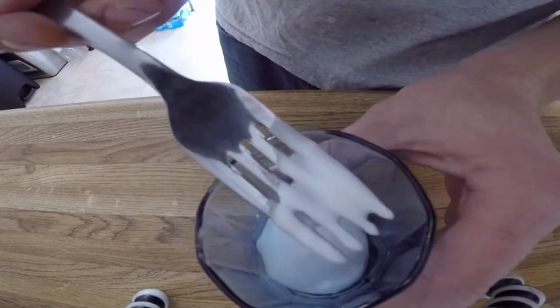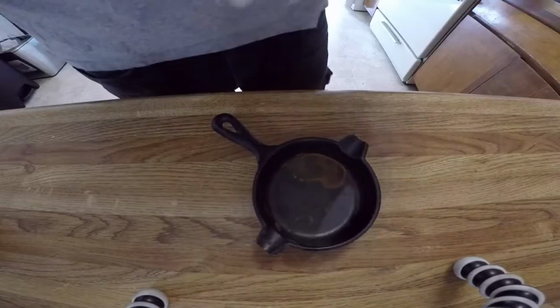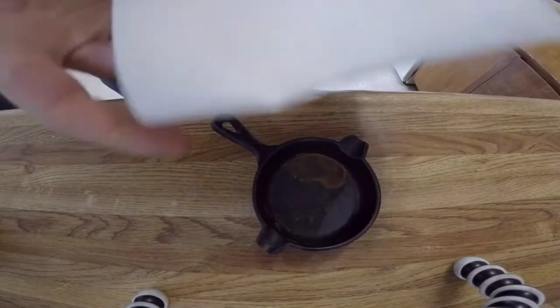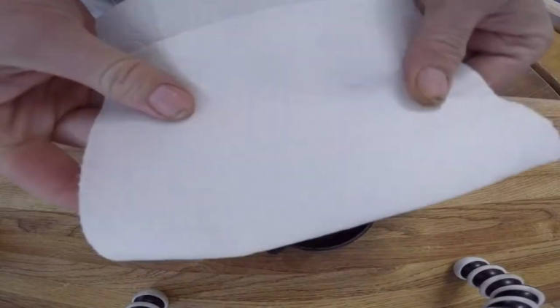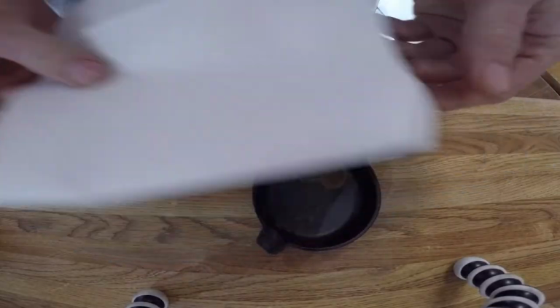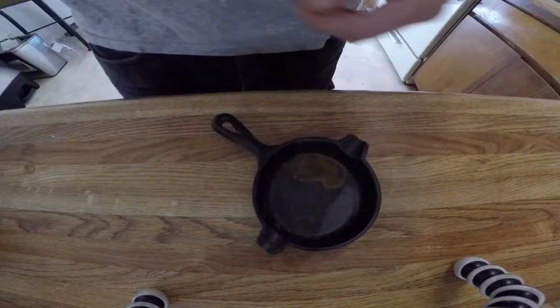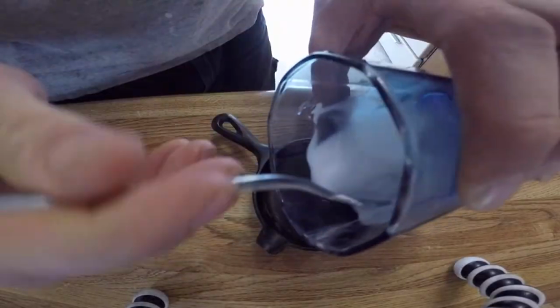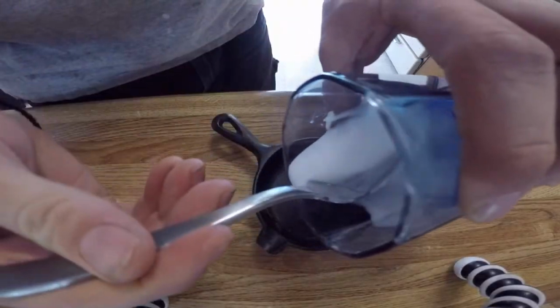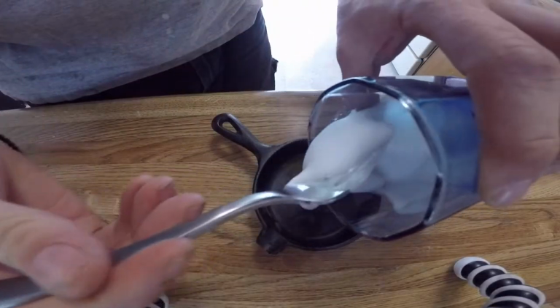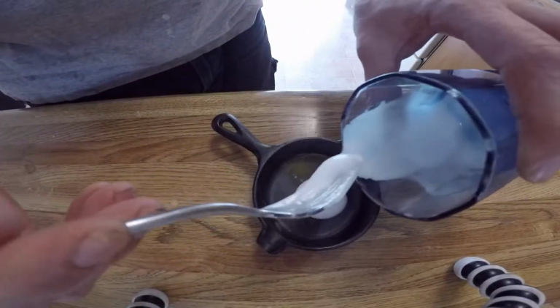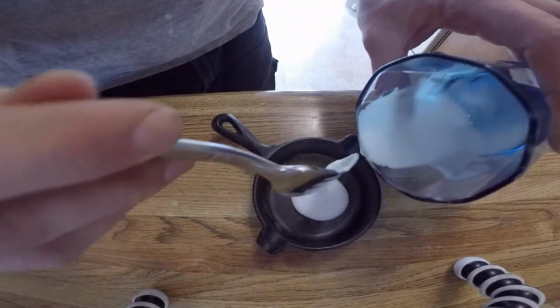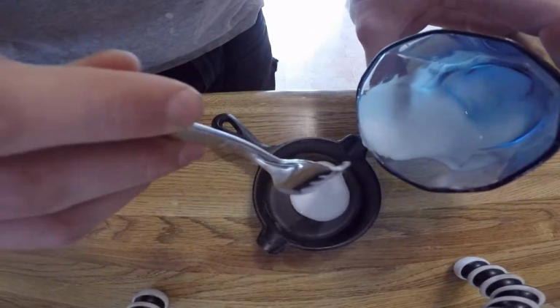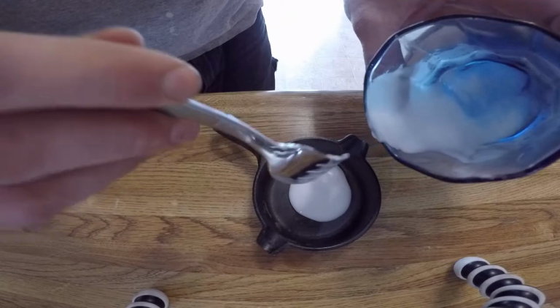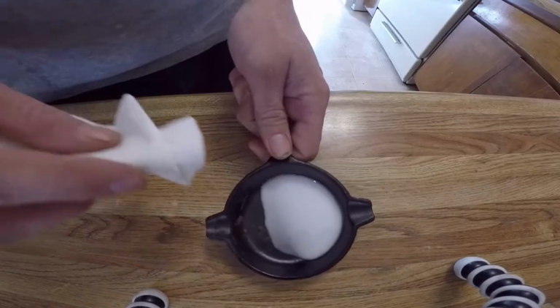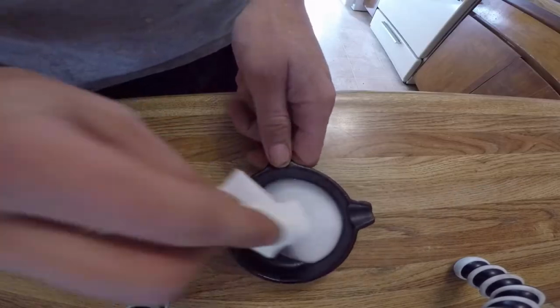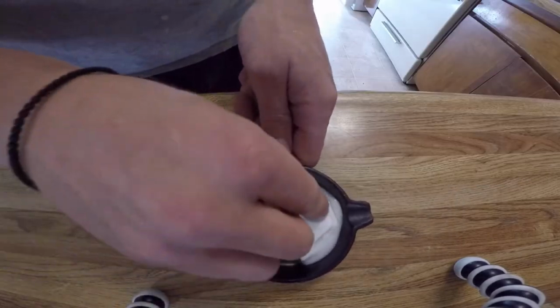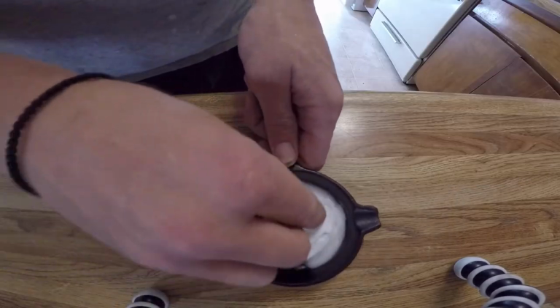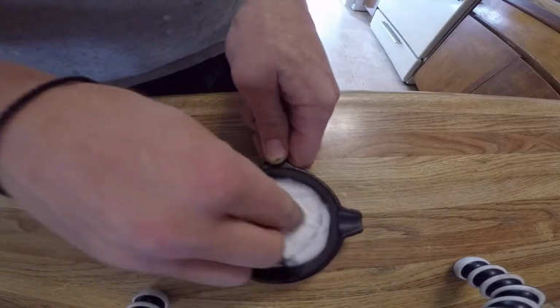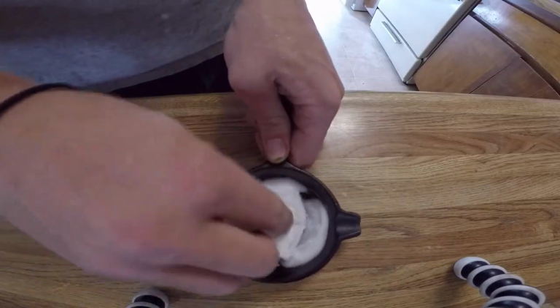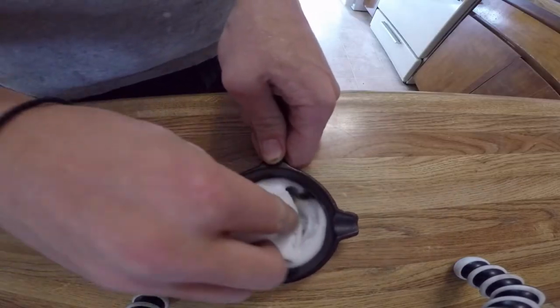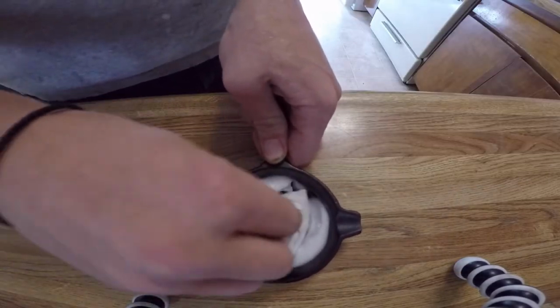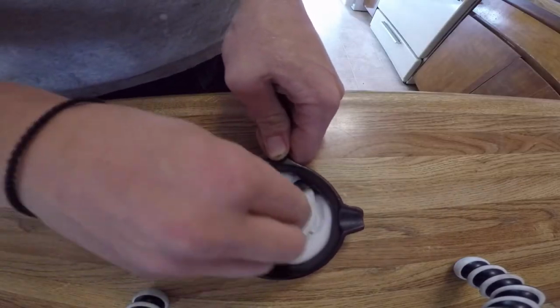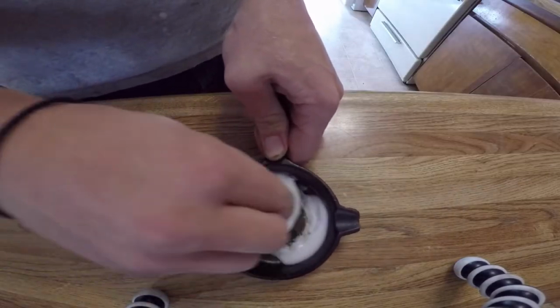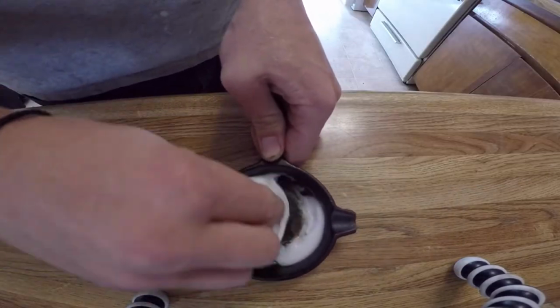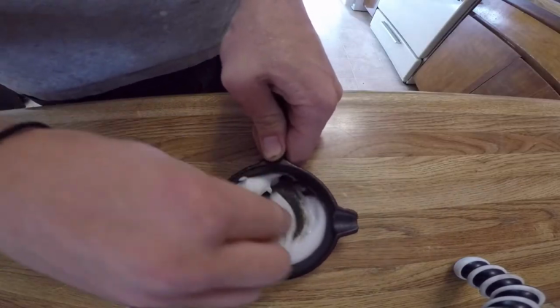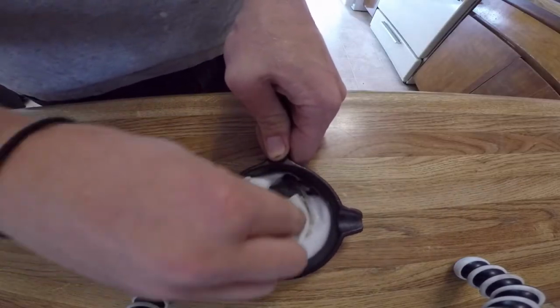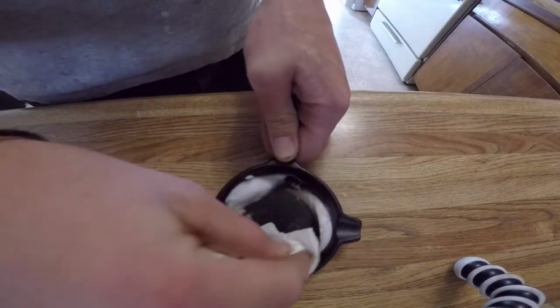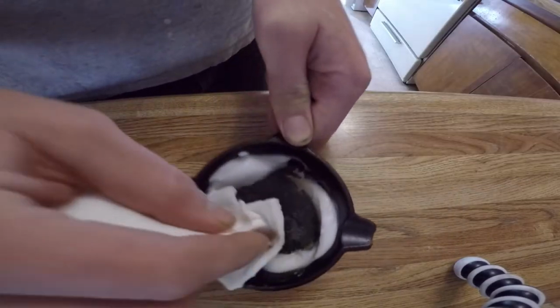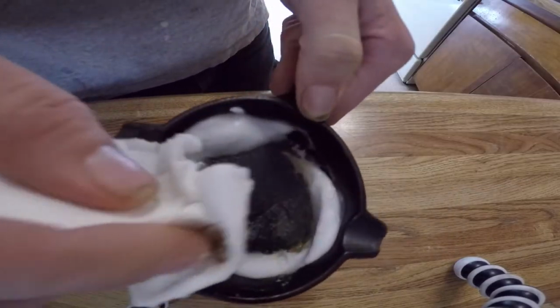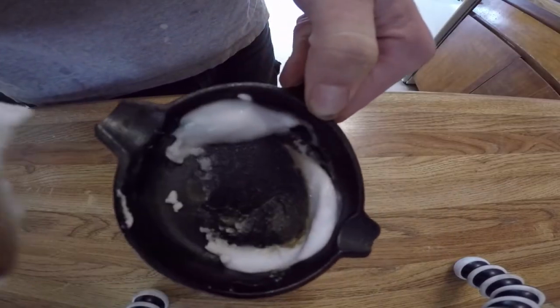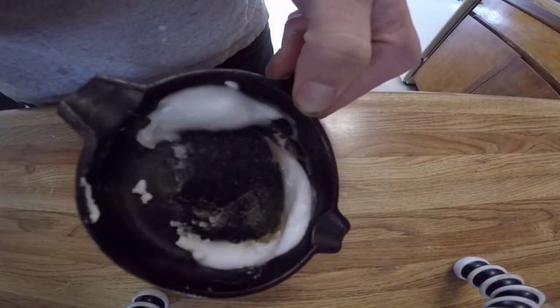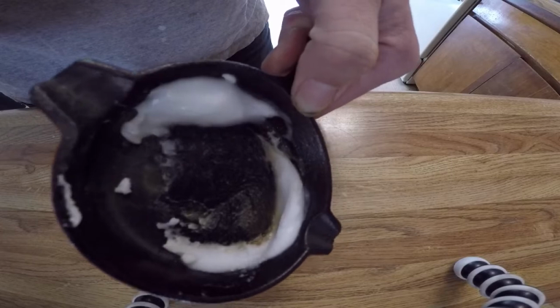Grab a paper towel and apply. Work it in until you see the paste absorbing the rust. It should change to a reddish brown color.